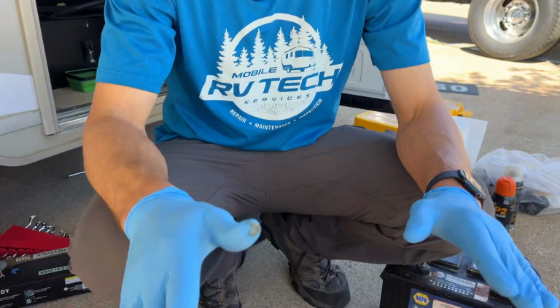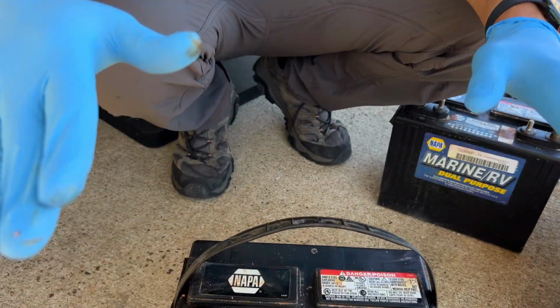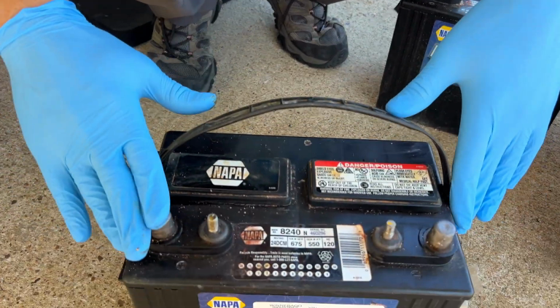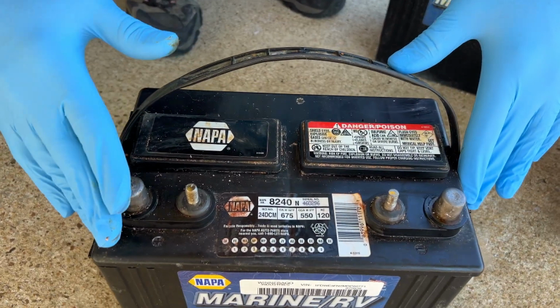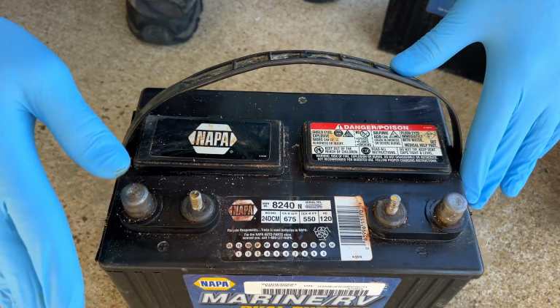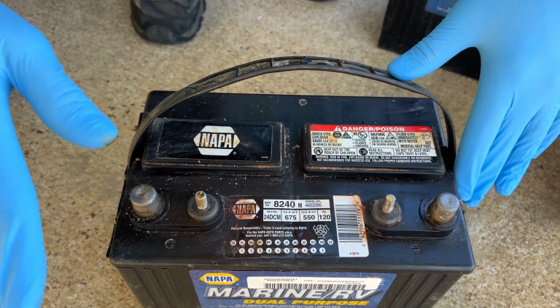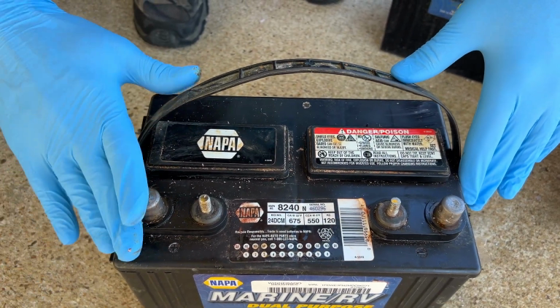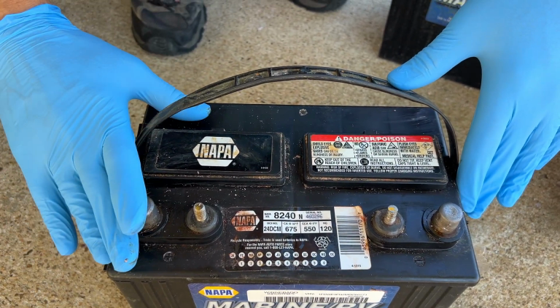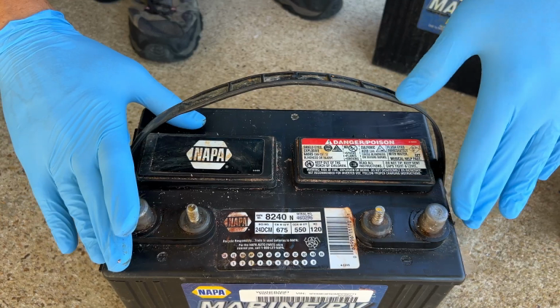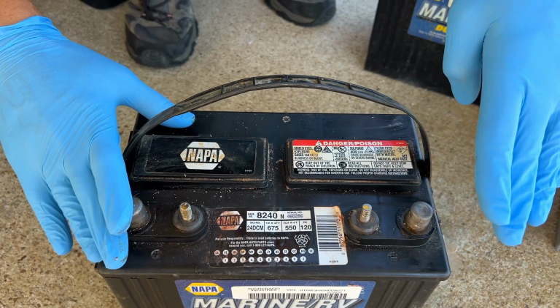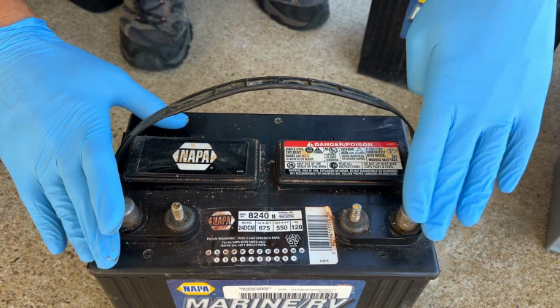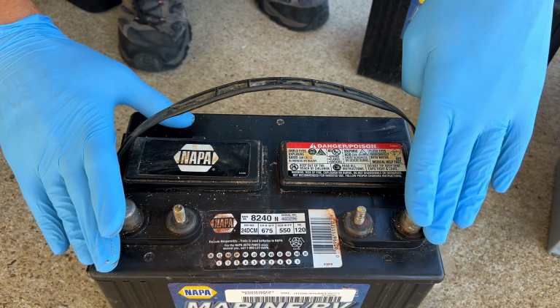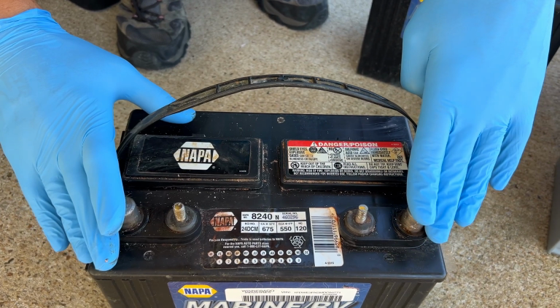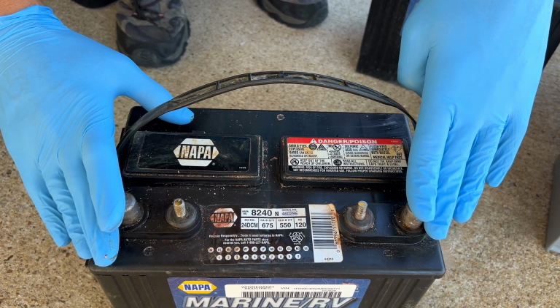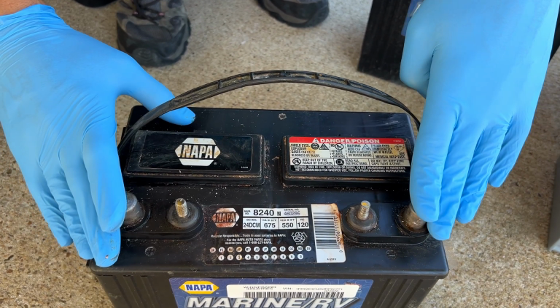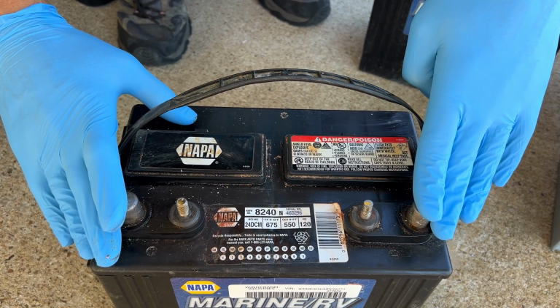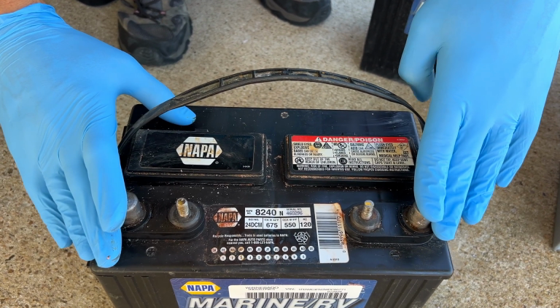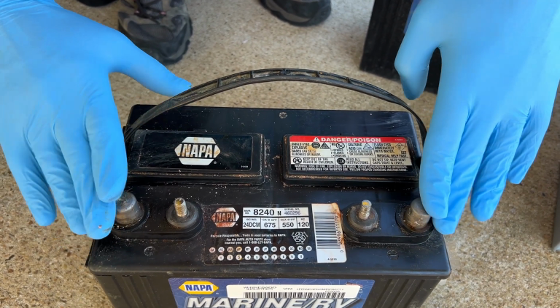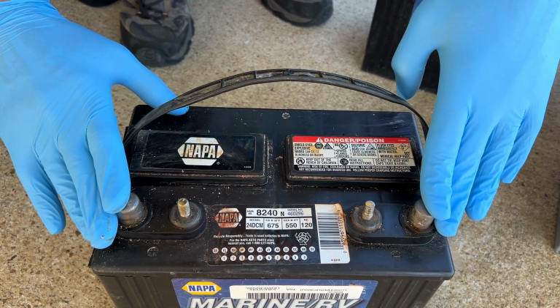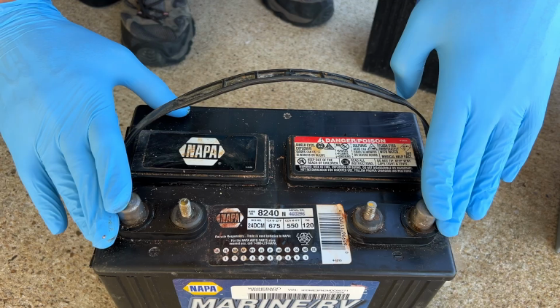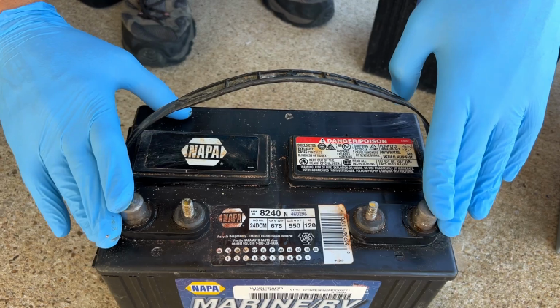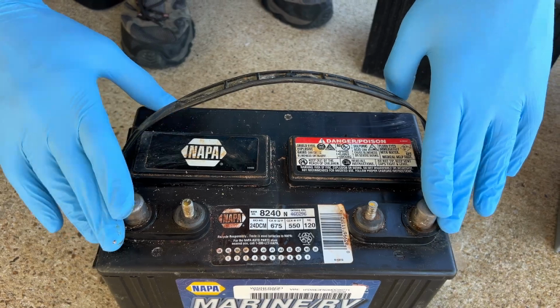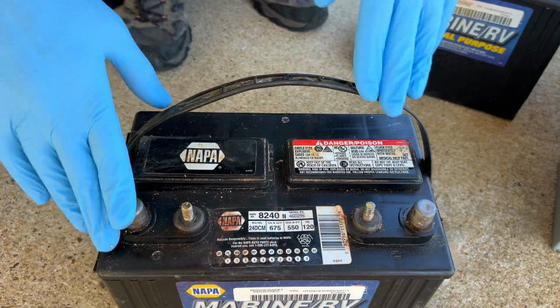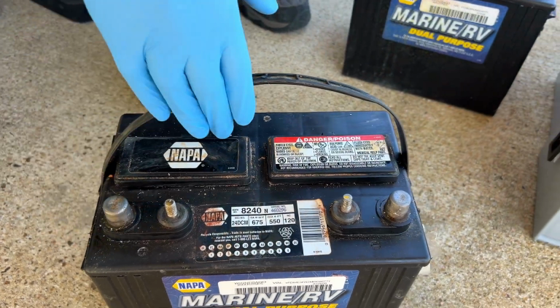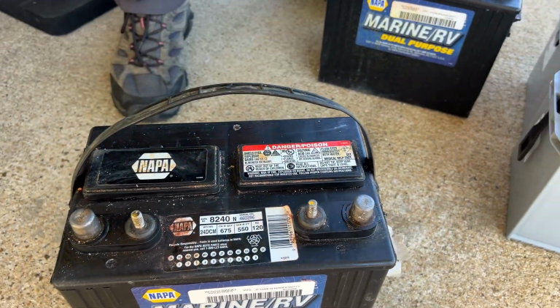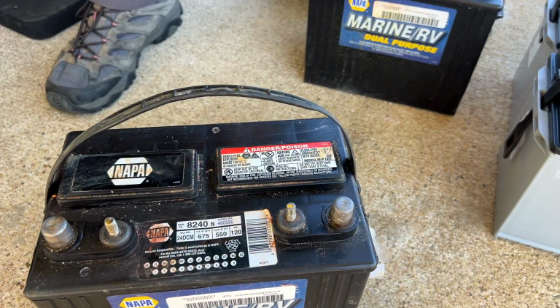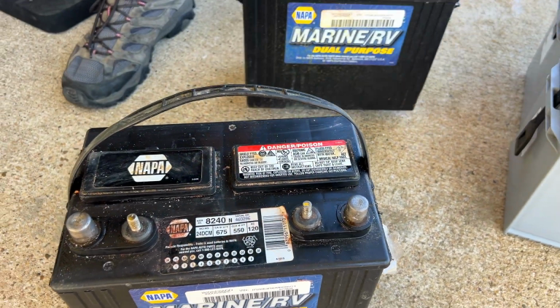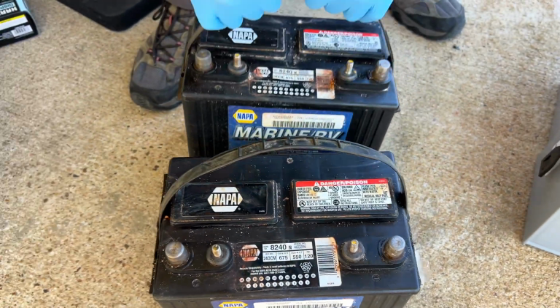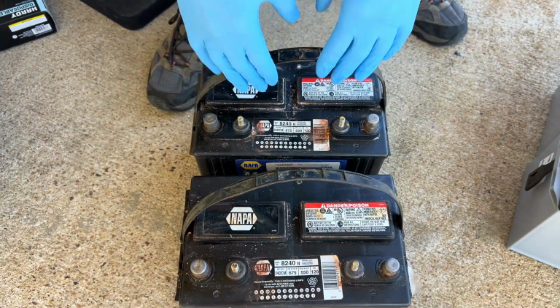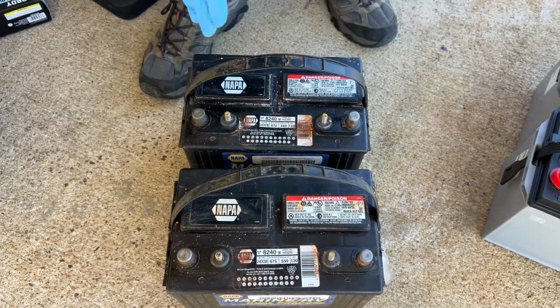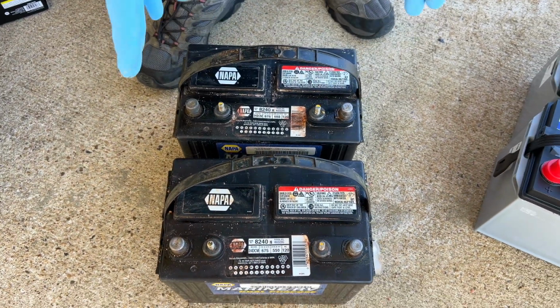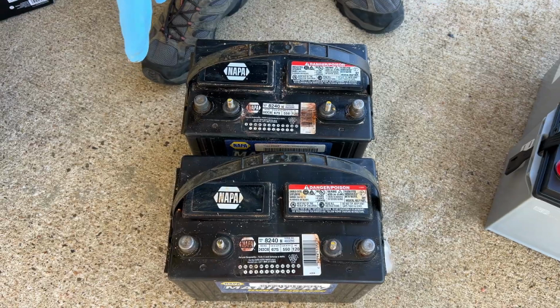For a single battery setup, we'll have one wire on positive and one wire on negative, both going to the RV. Pretty simple setup. Now let's go to a two-battery setup.